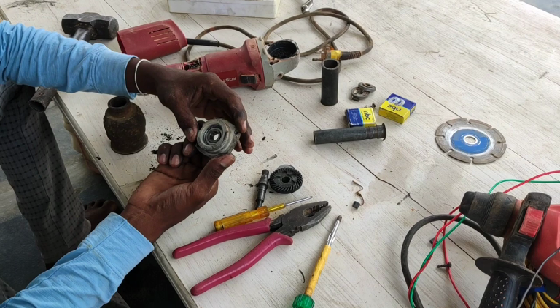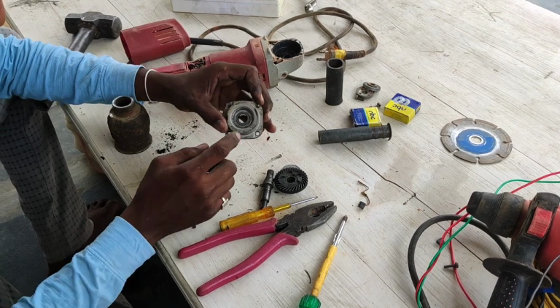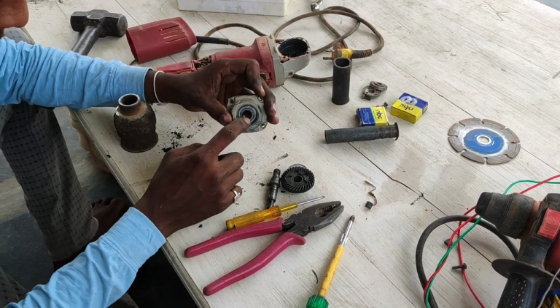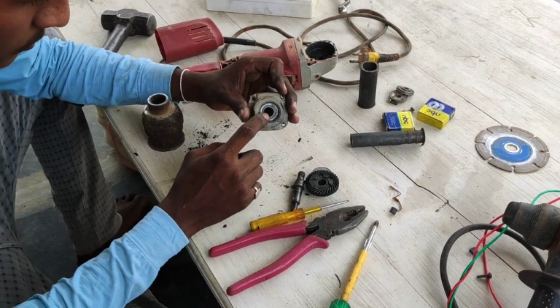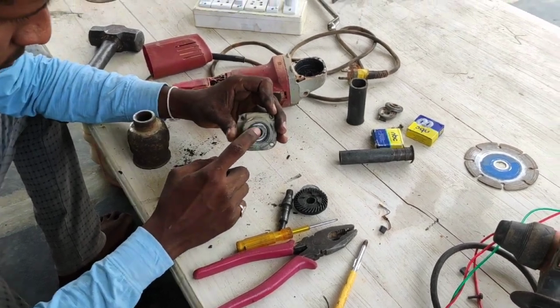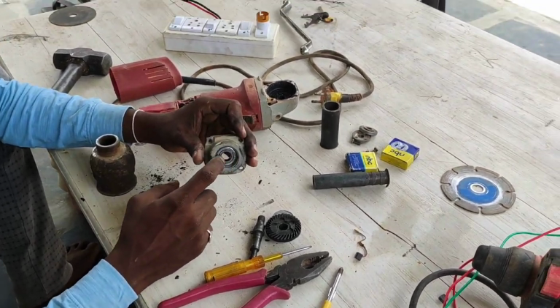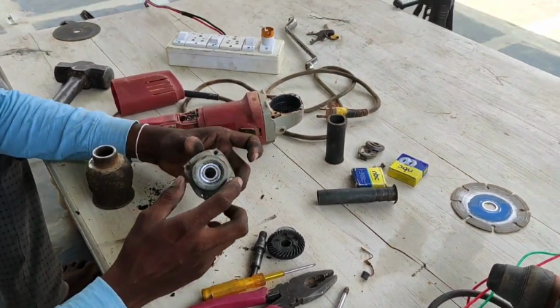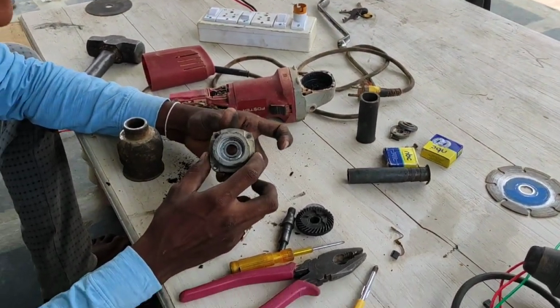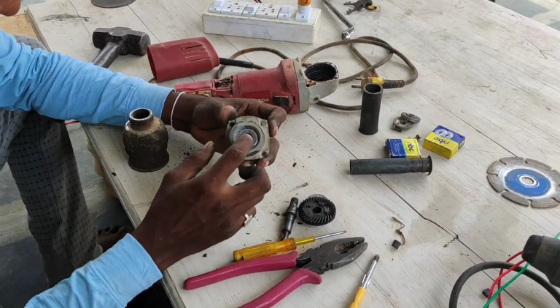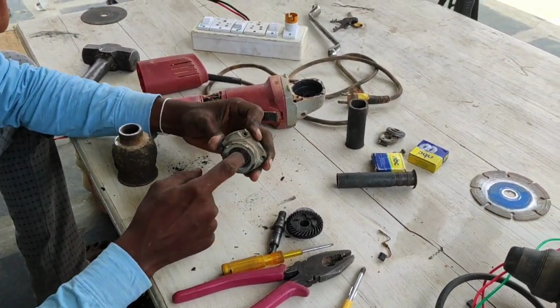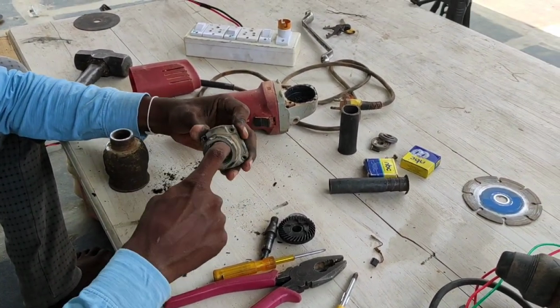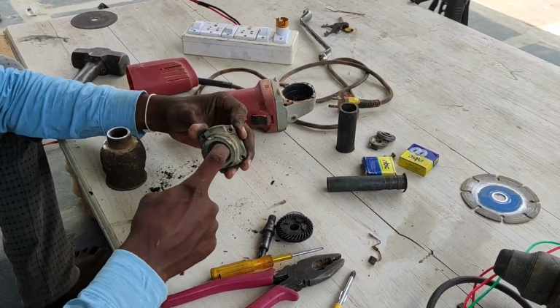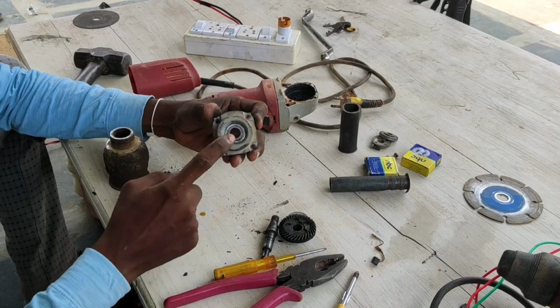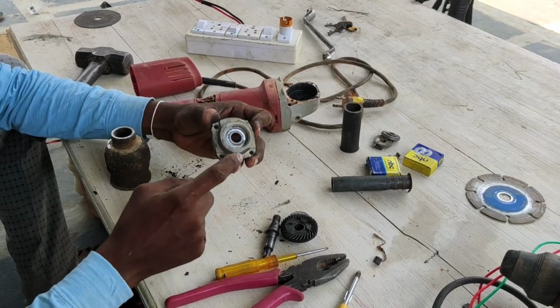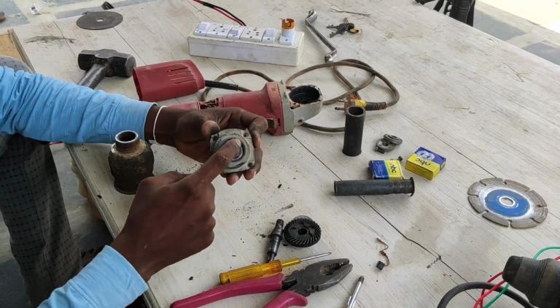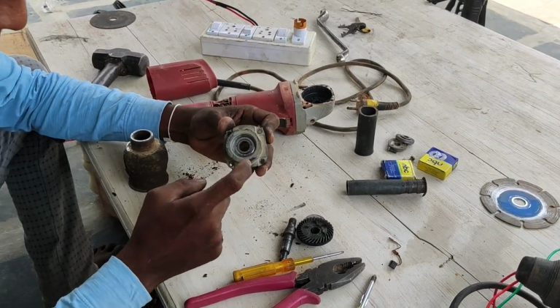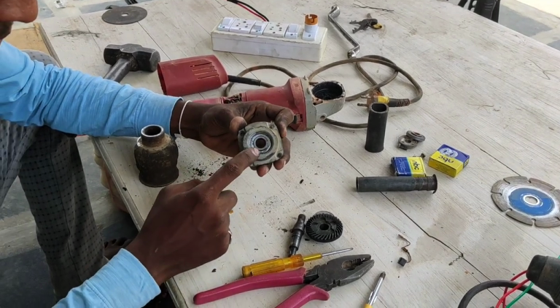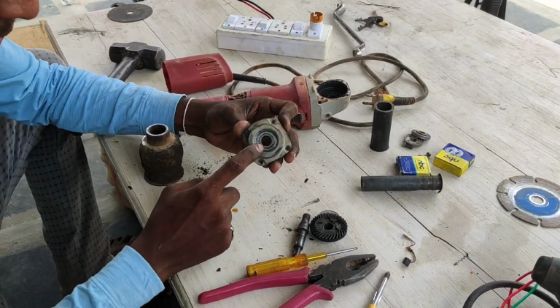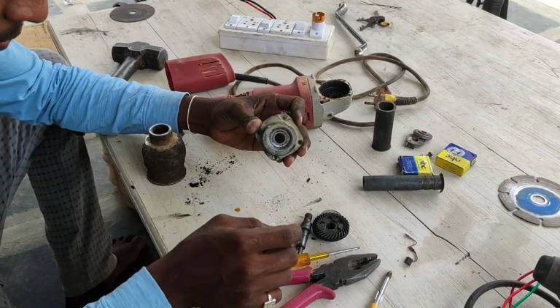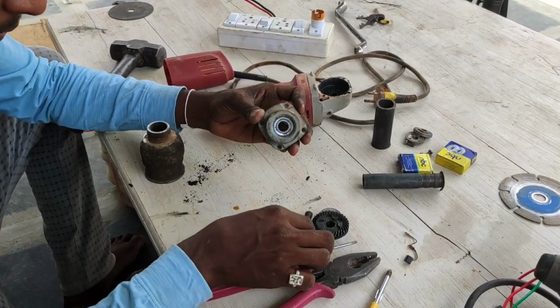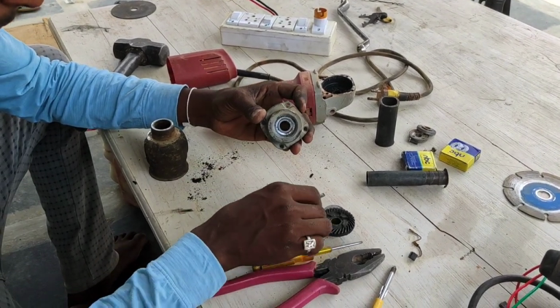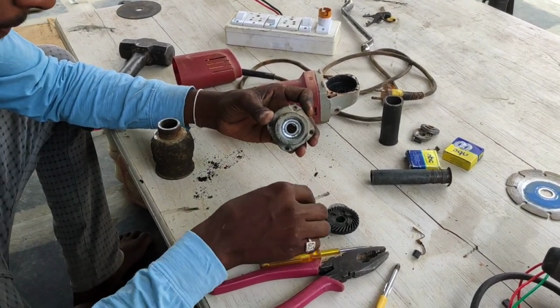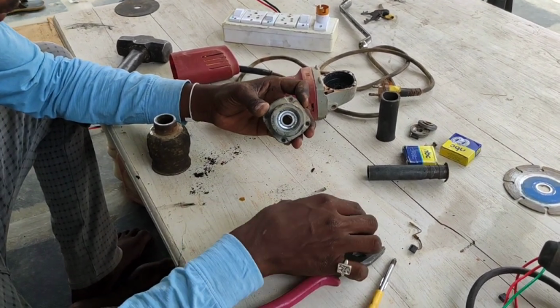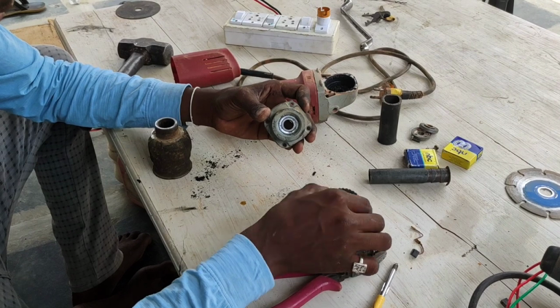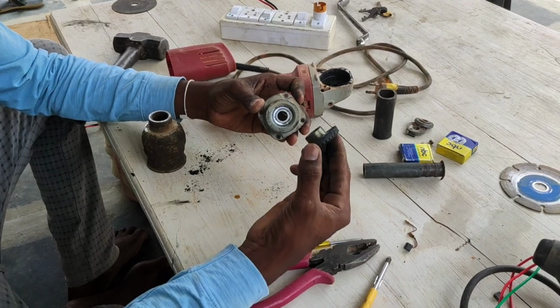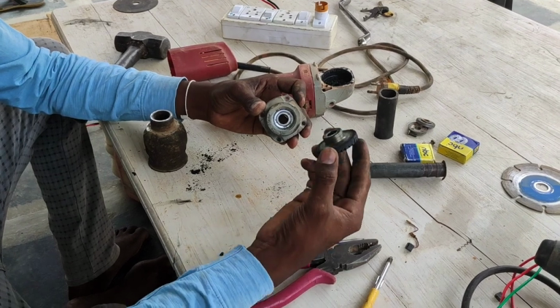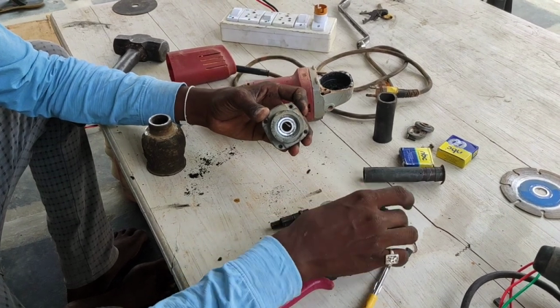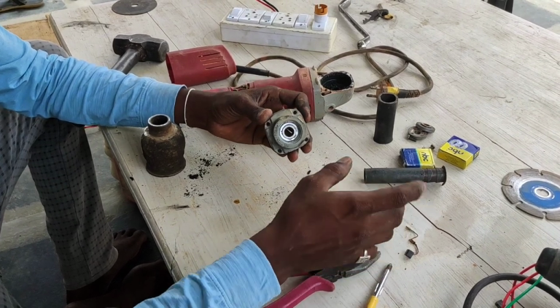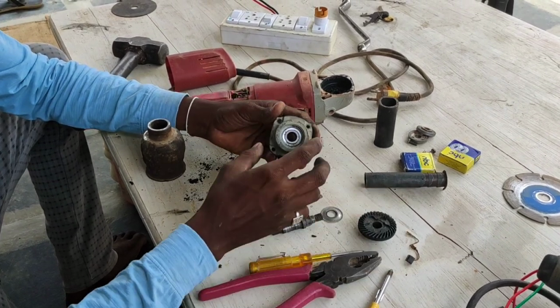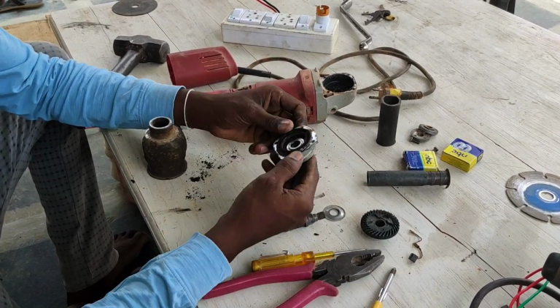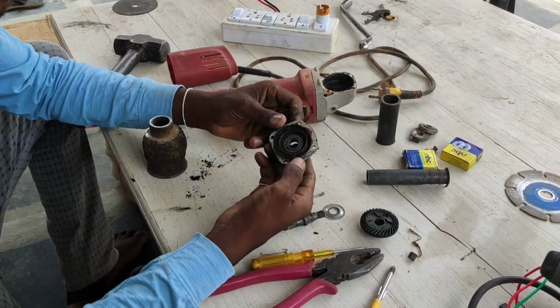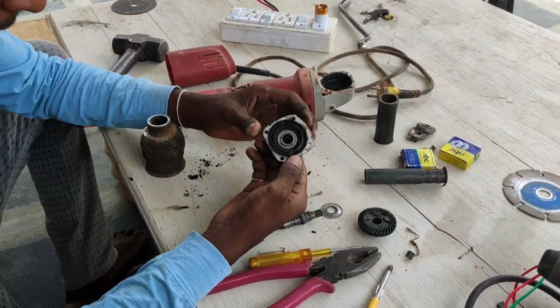Friends, I'm going to start with a 6201 bearing. This bearing is a double Z bearing, friends - this is the grease-sealed type. I'm going to start with this. This is the gear, the rod, this is the armature.